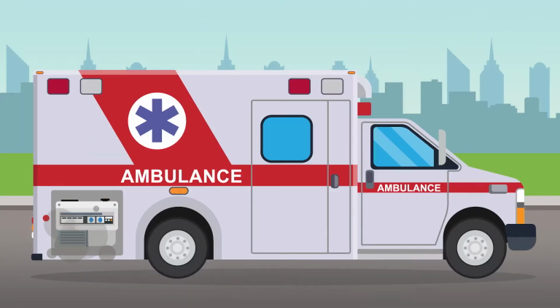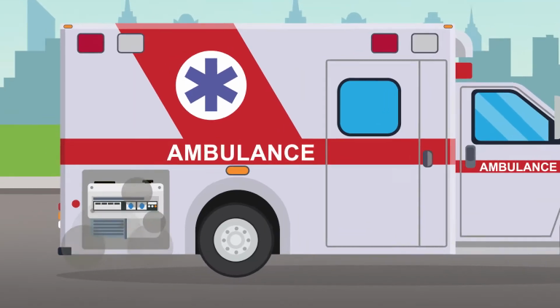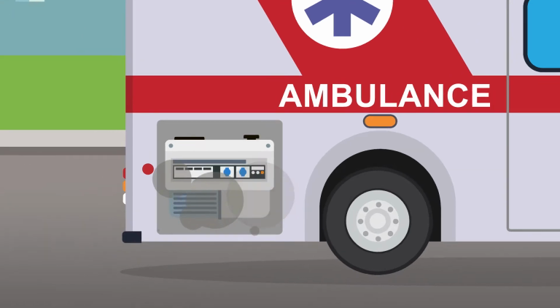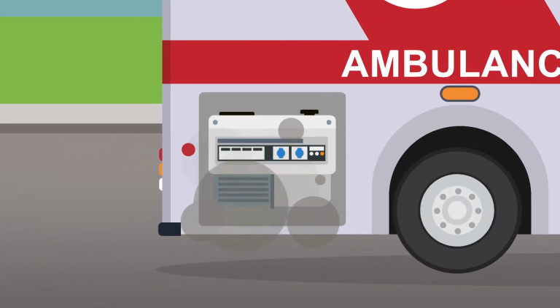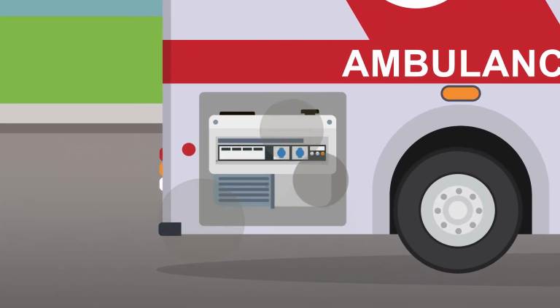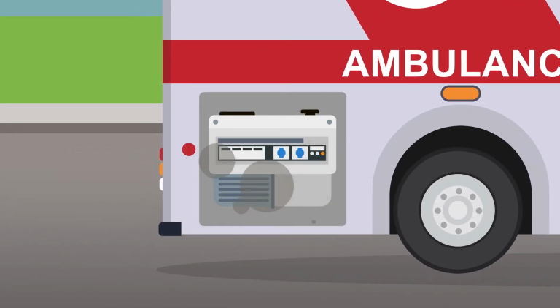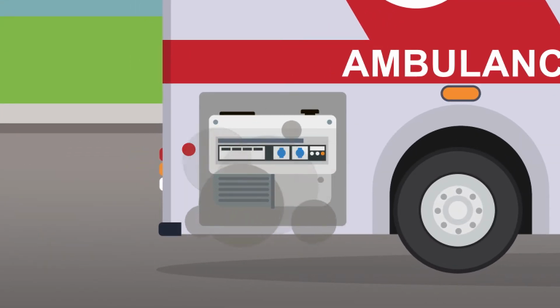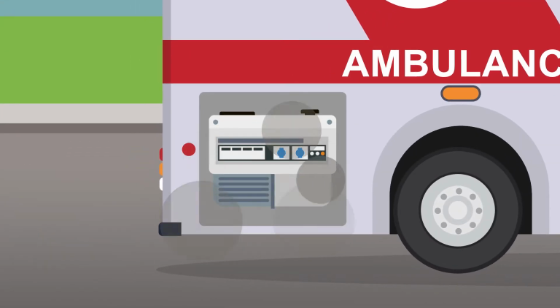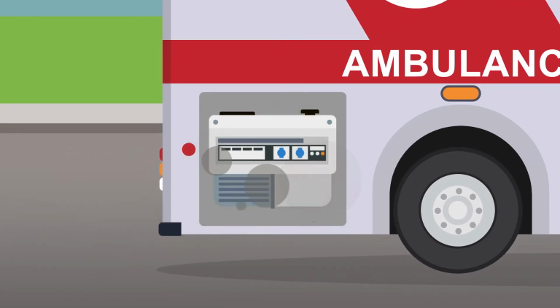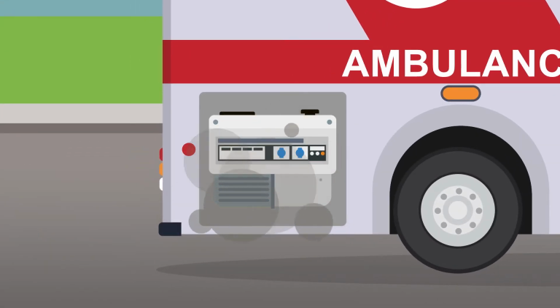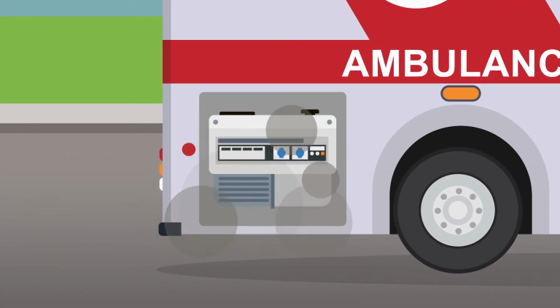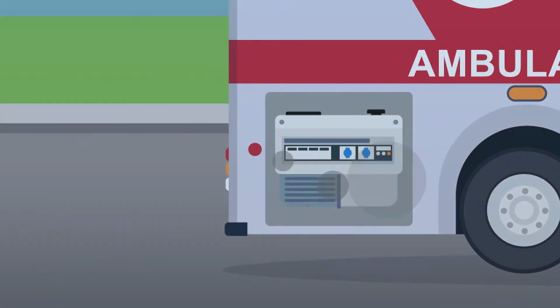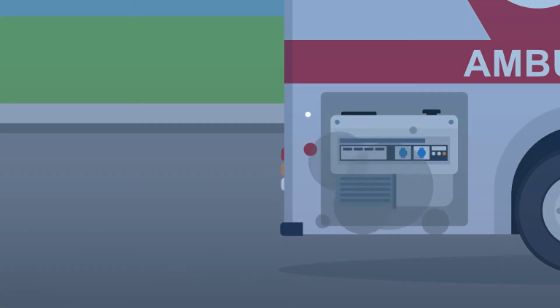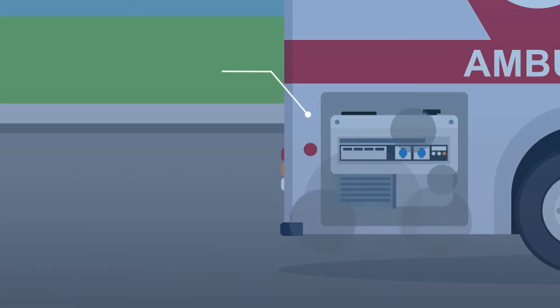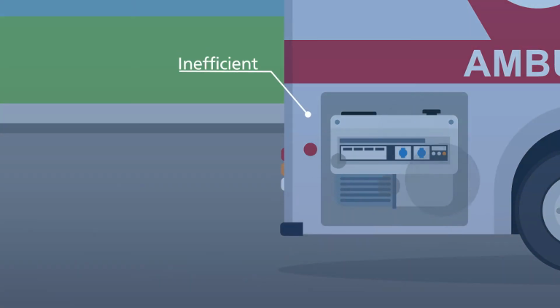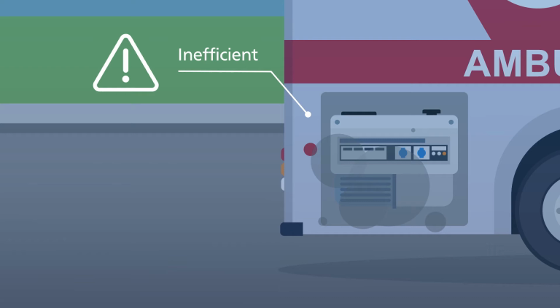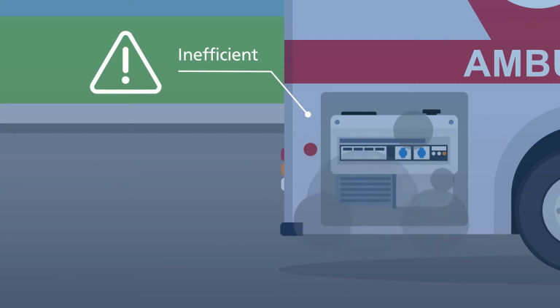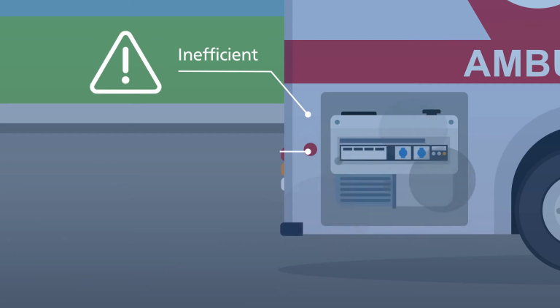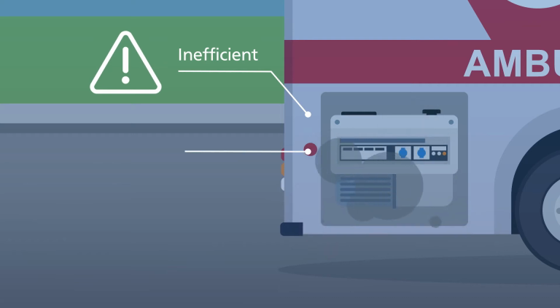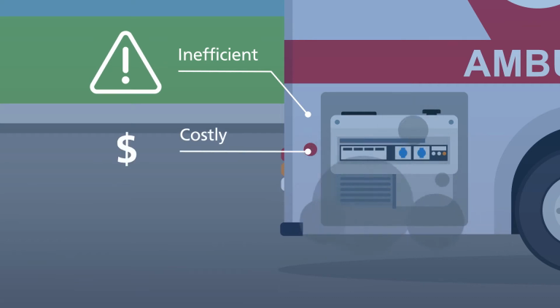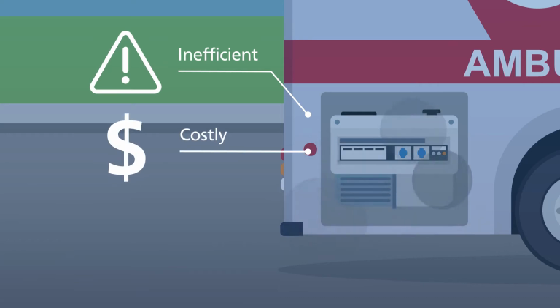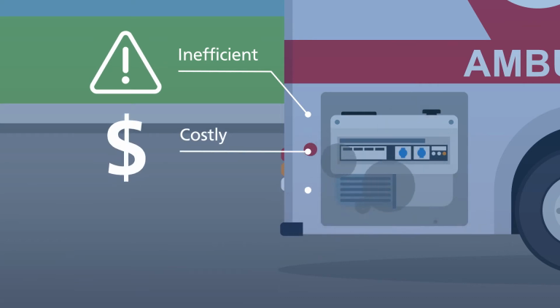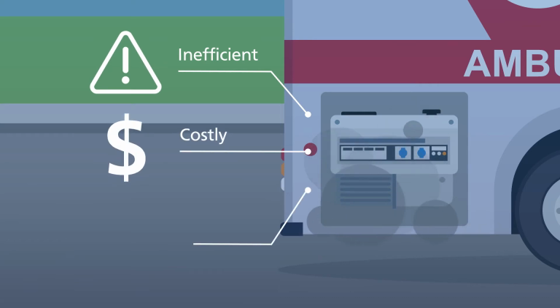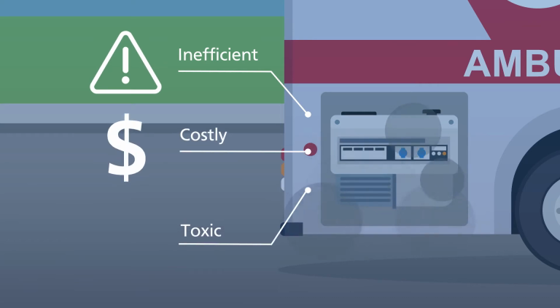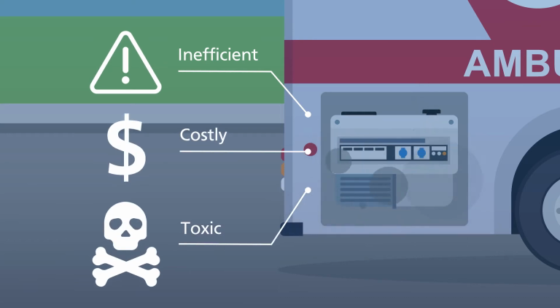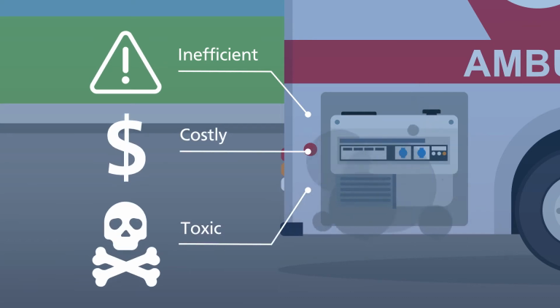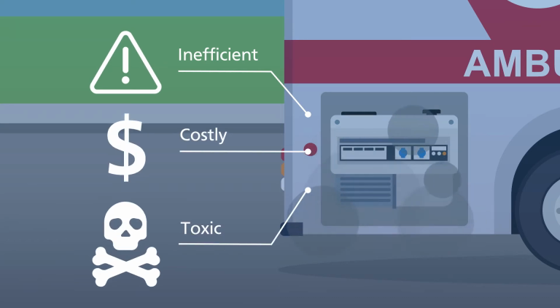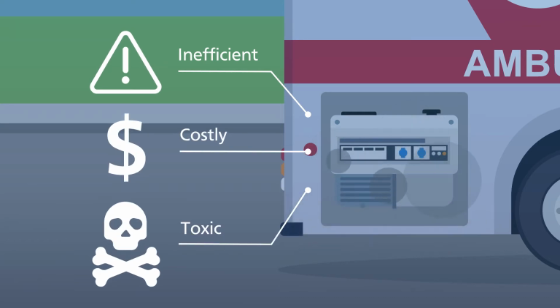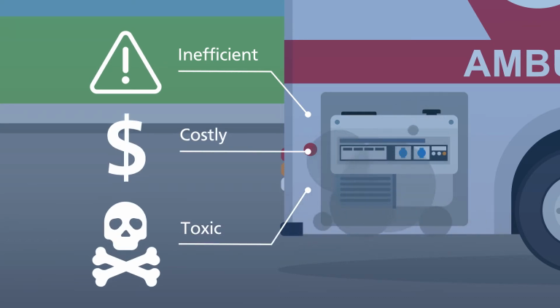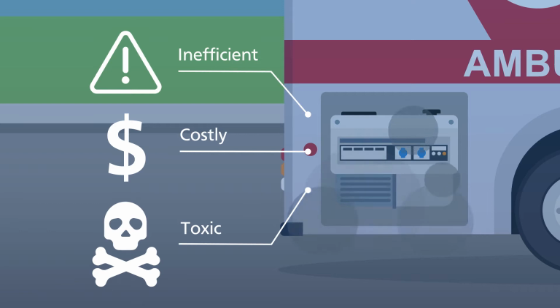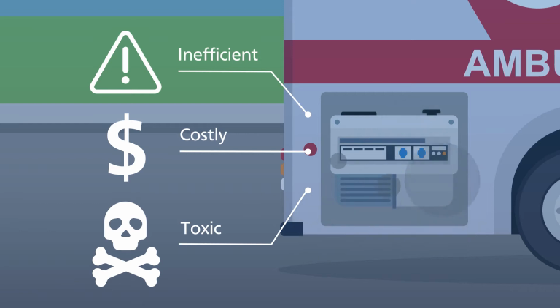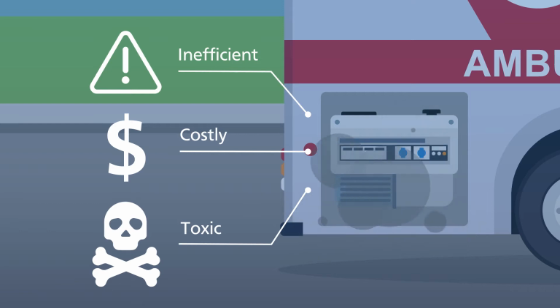Generators are frequently used to provide AC power in ambulances, but they are extremely inefficient when run under capacity. Additionally, exposure to CO2 and other toxic gases from fumes may pose health issues.